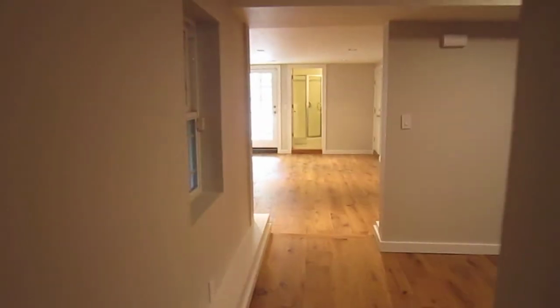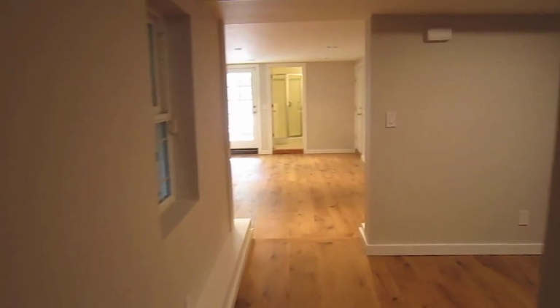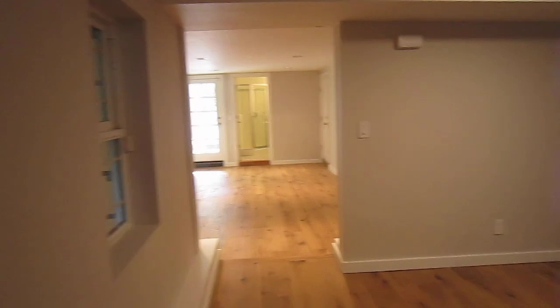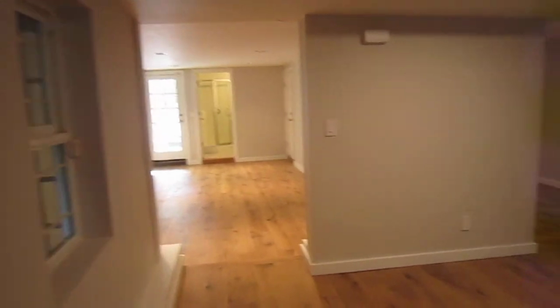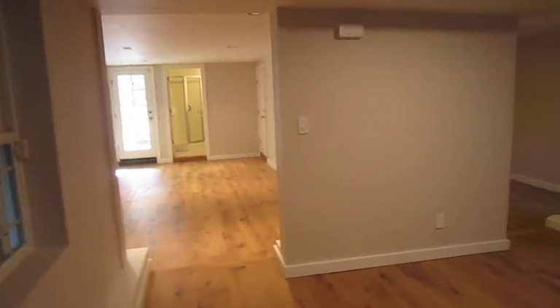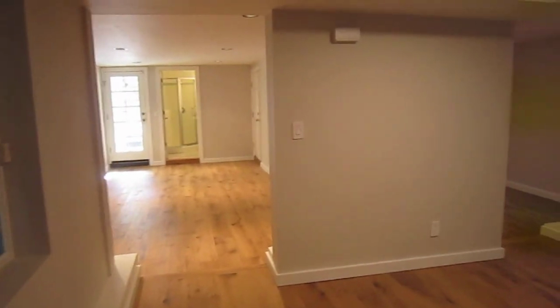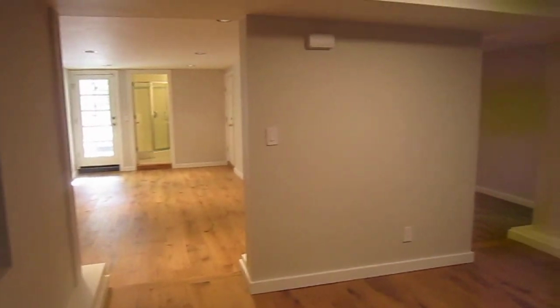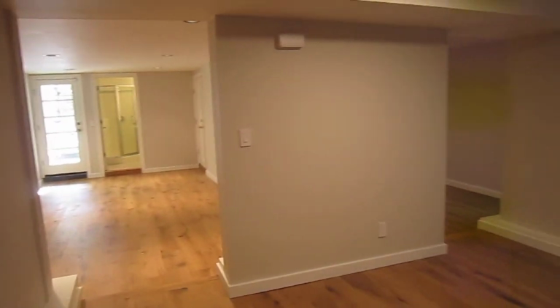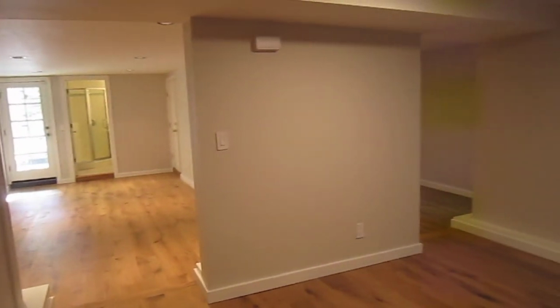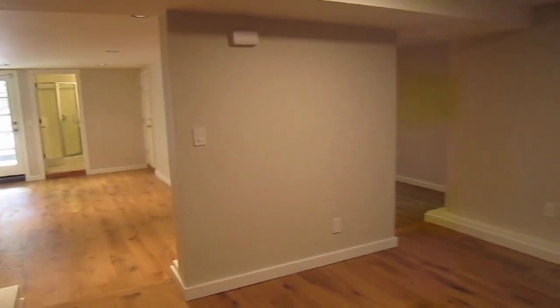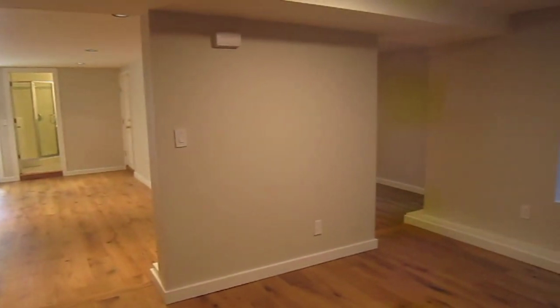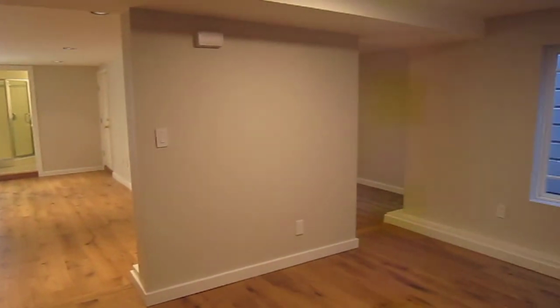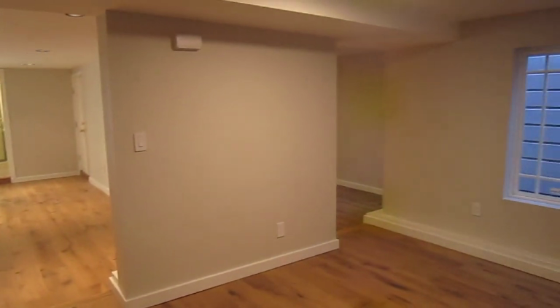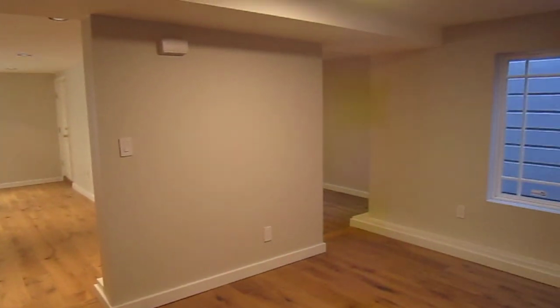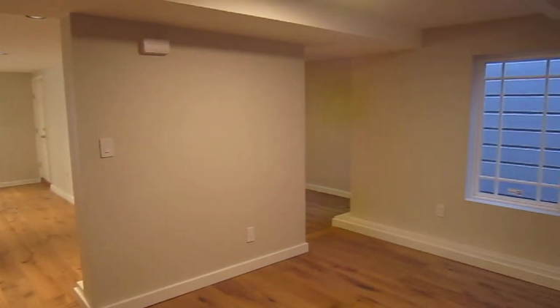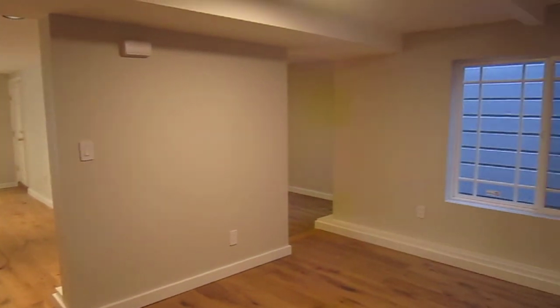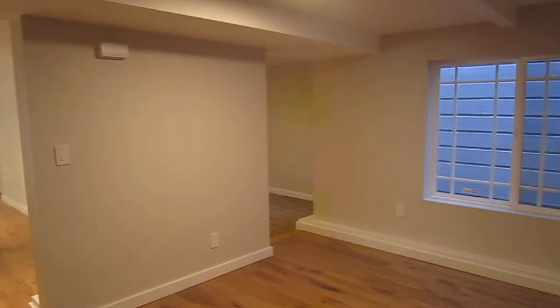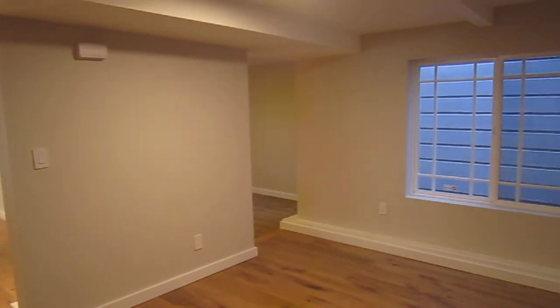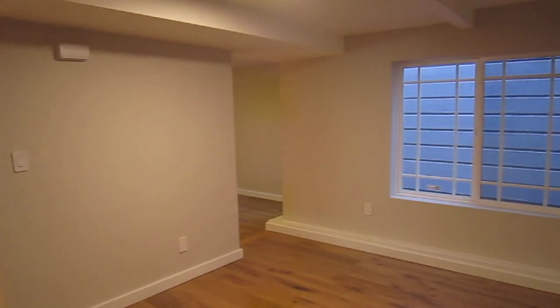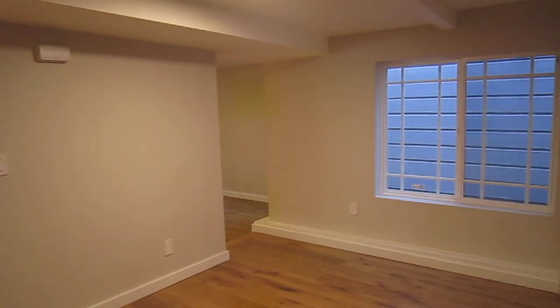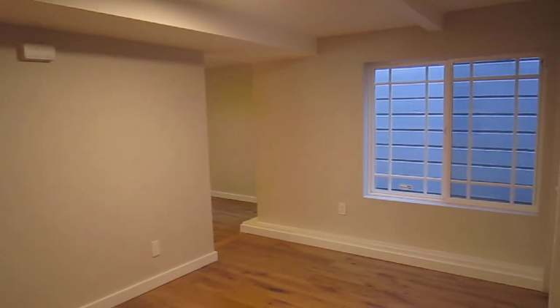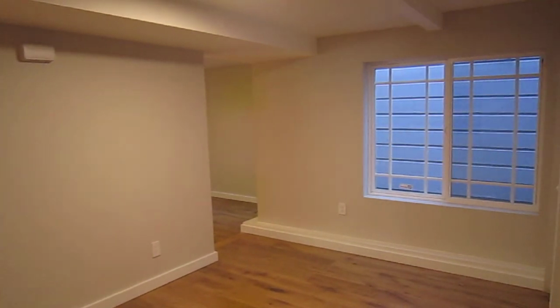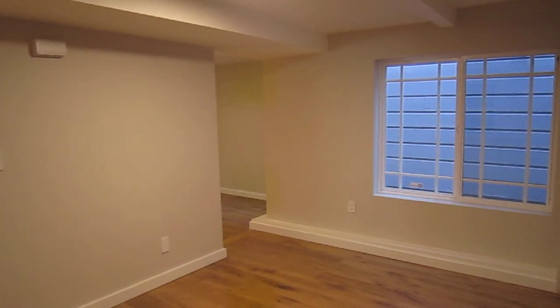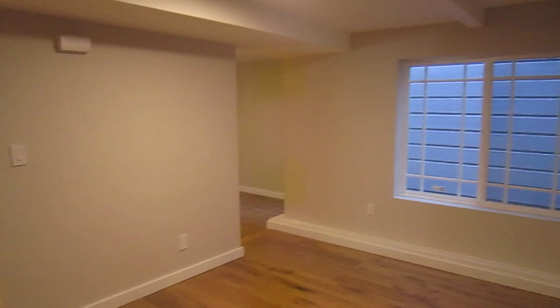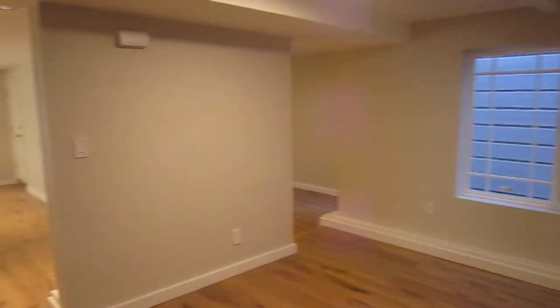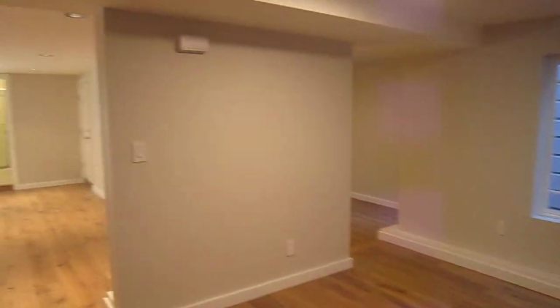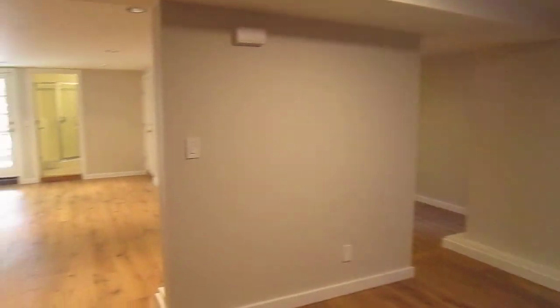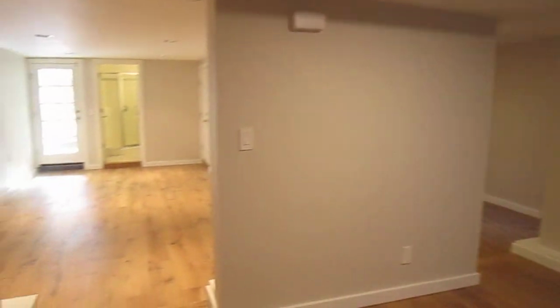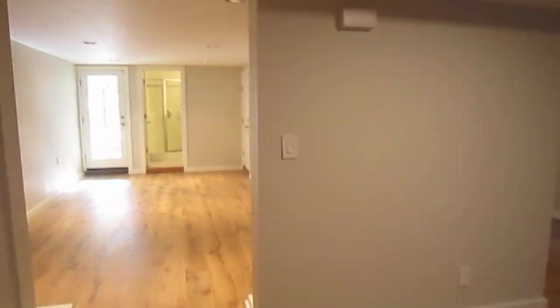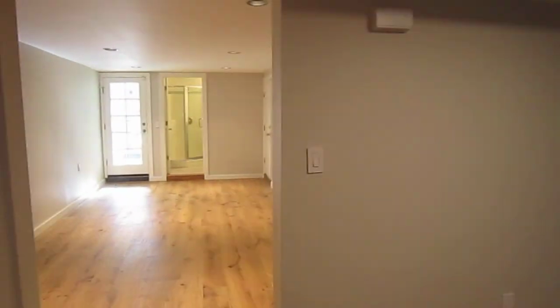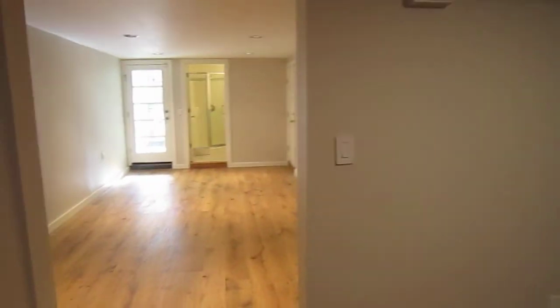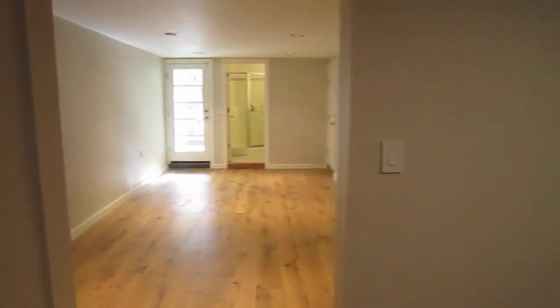If you would like to see this home in person, please get in touch with us and we'll get you out to see it right away. Thank you for watching, and have a great day!